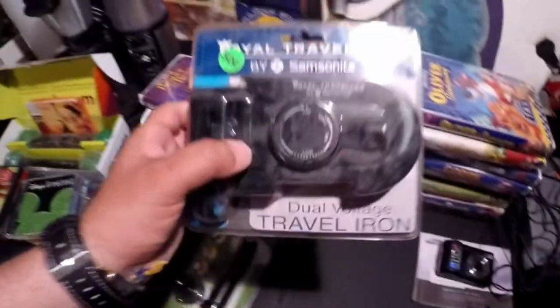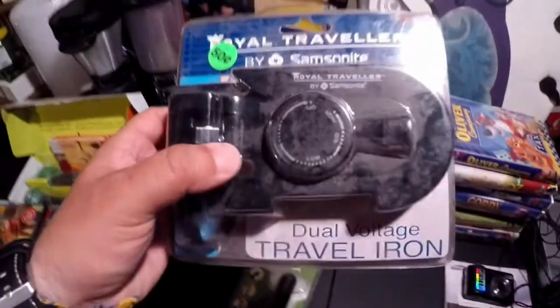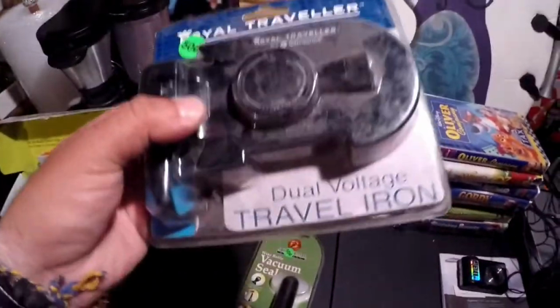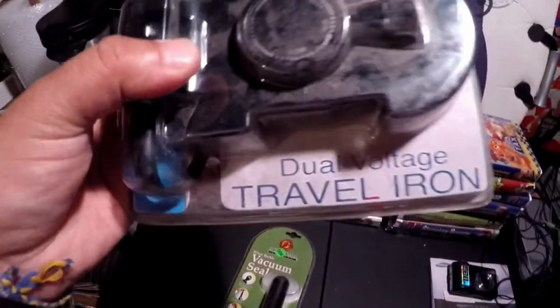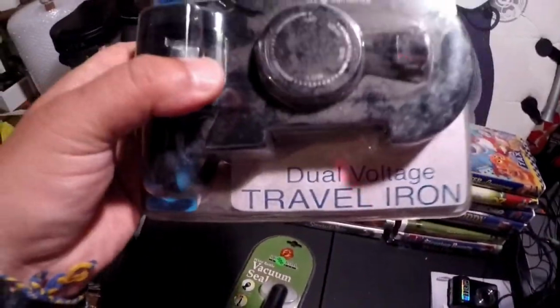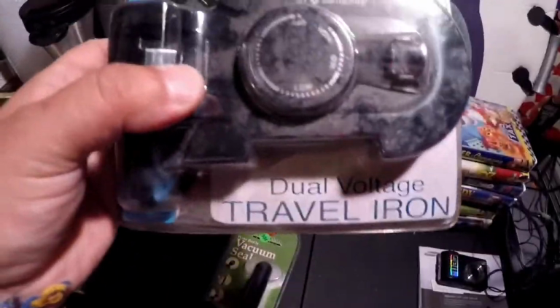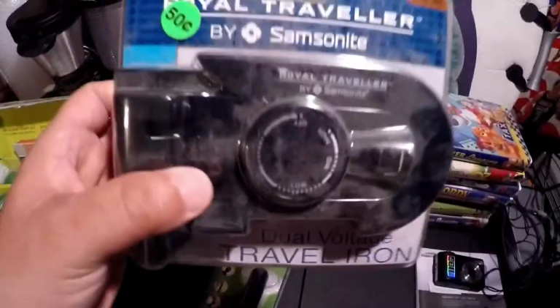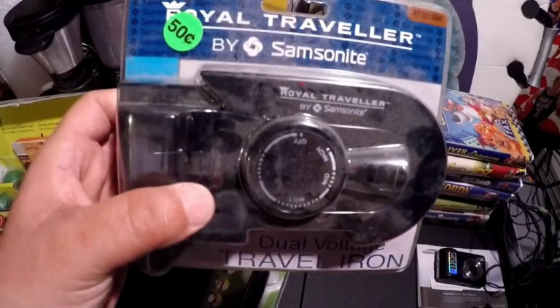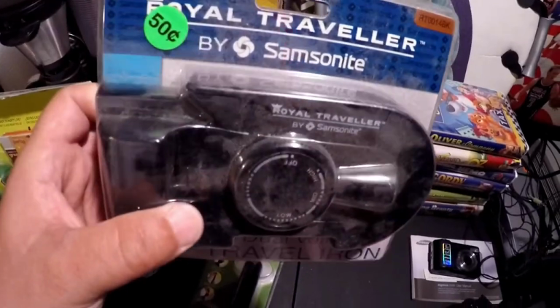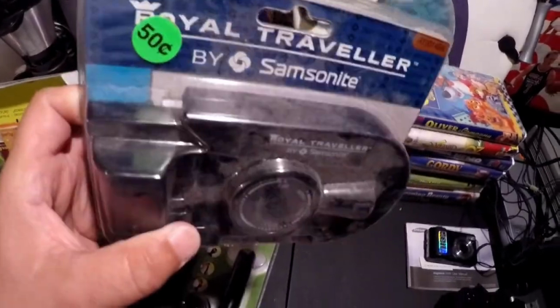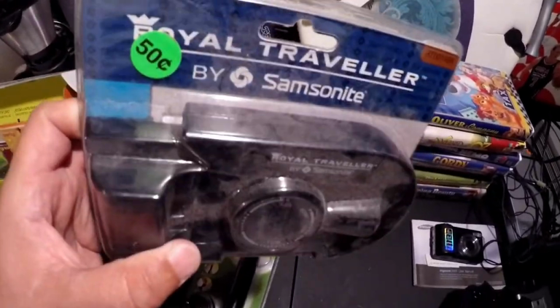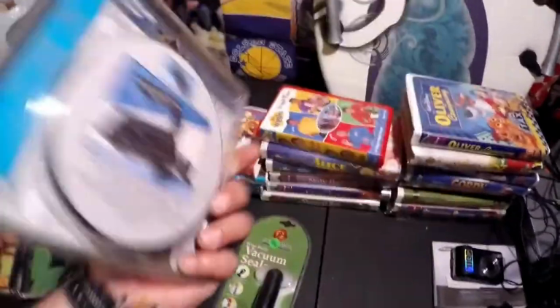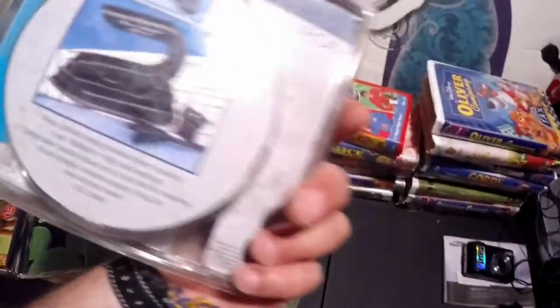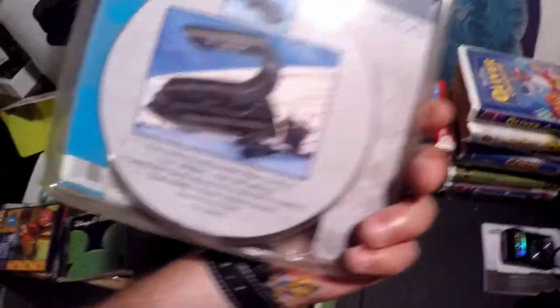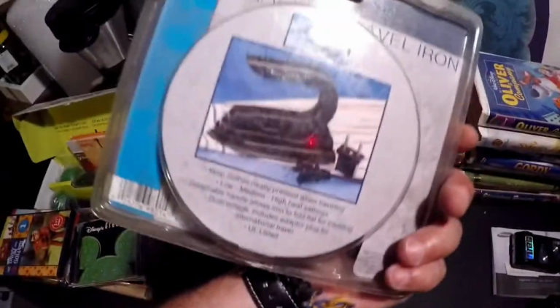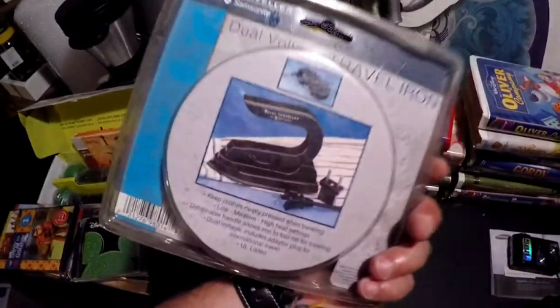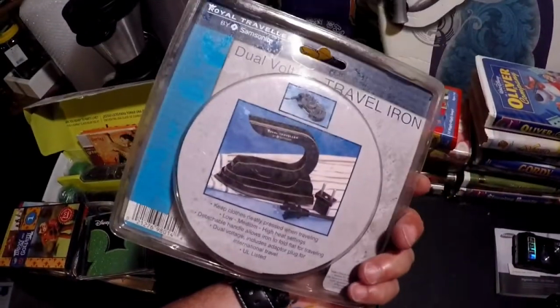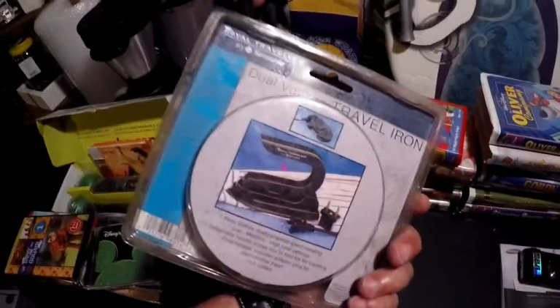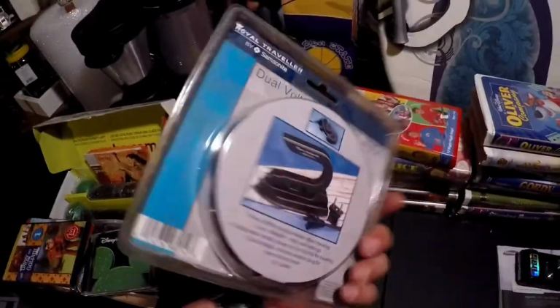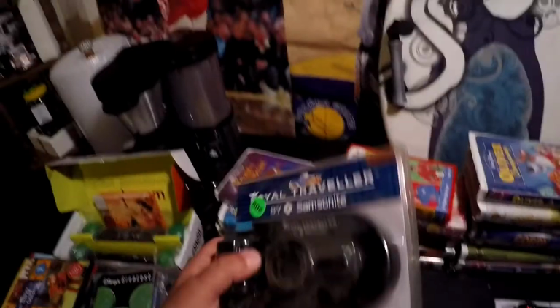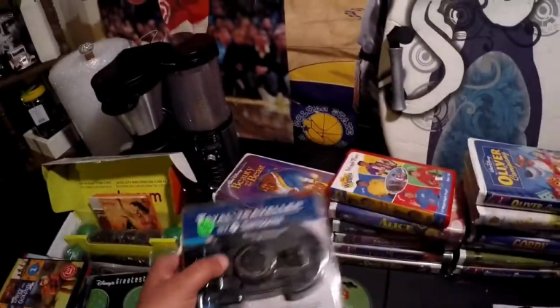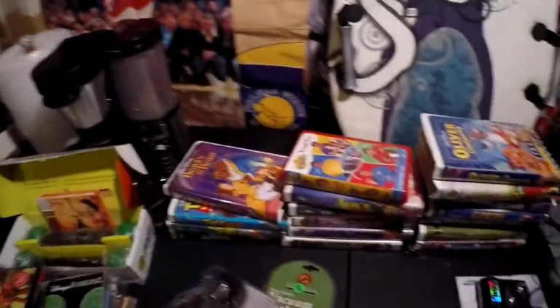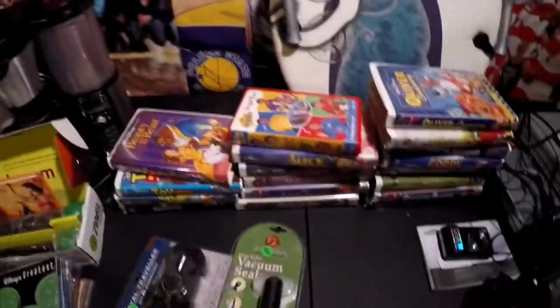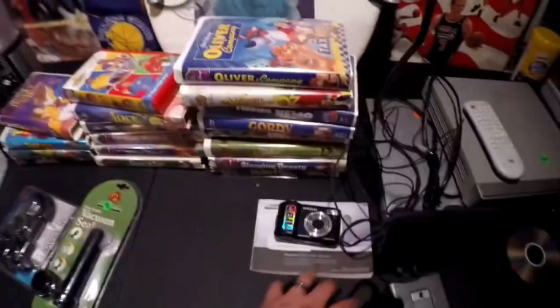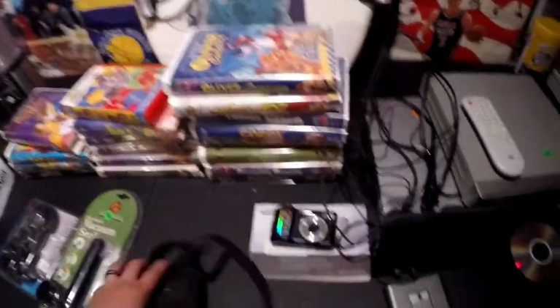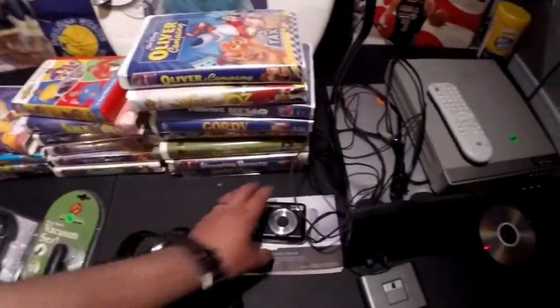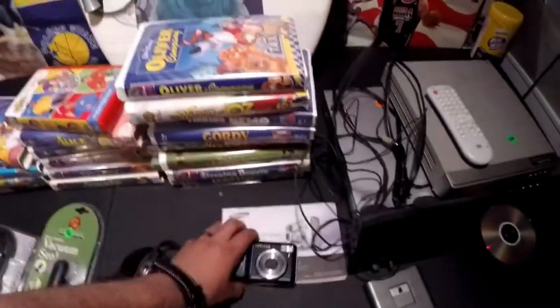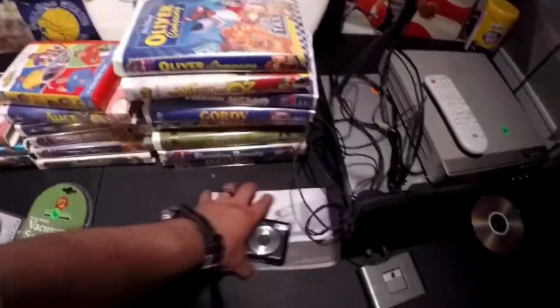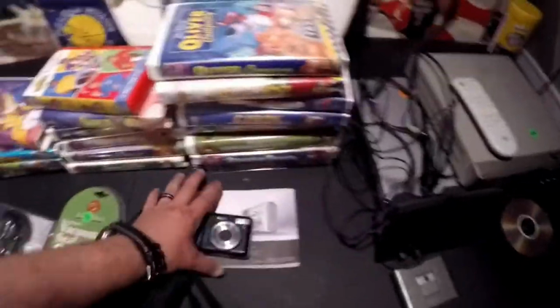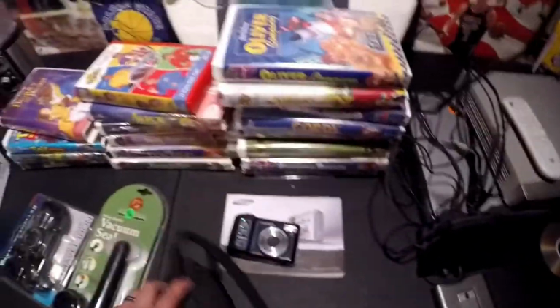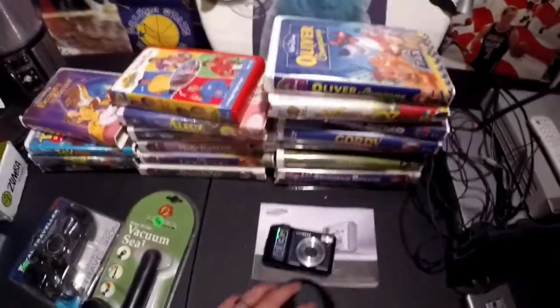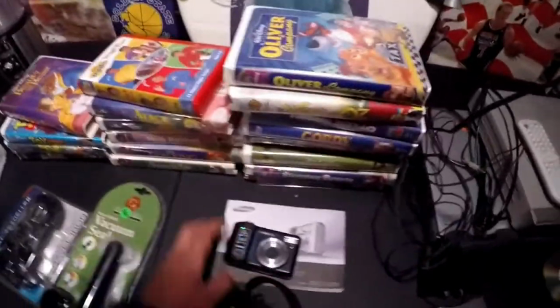This is a vacuum sealer for a wine bottle. And this is a dual voltage travel iron — it needs some cleaning. I looked up comps on this and I think I'm going to get about 14.99 with shipping for it.